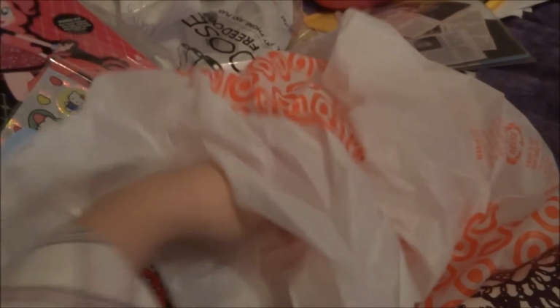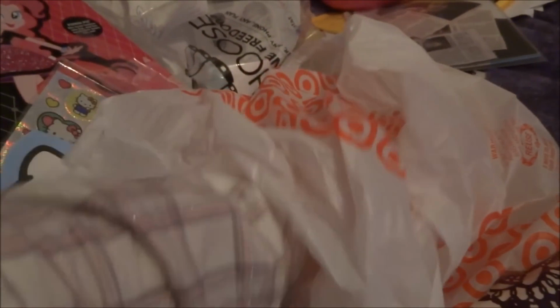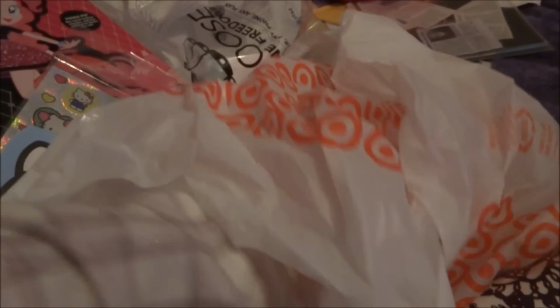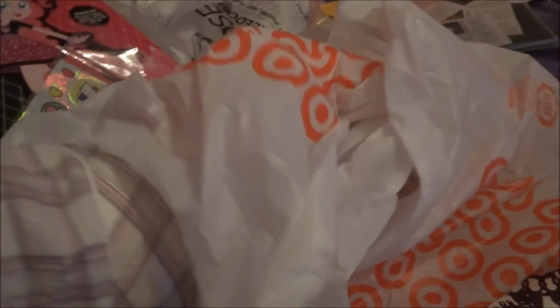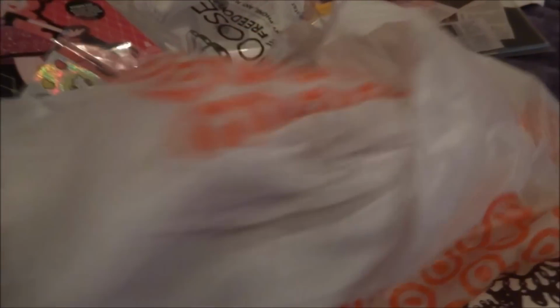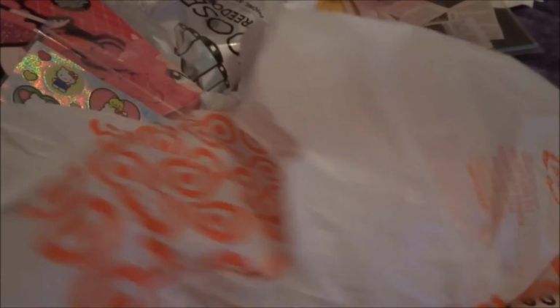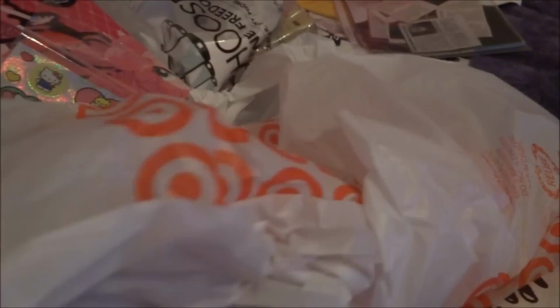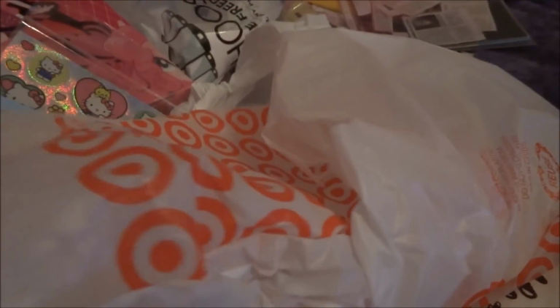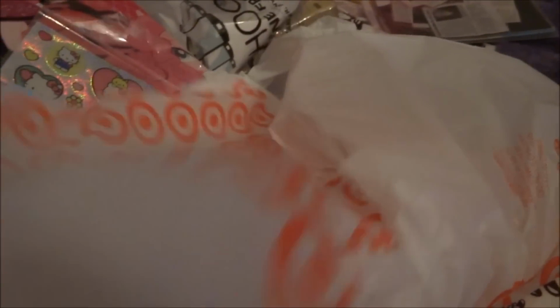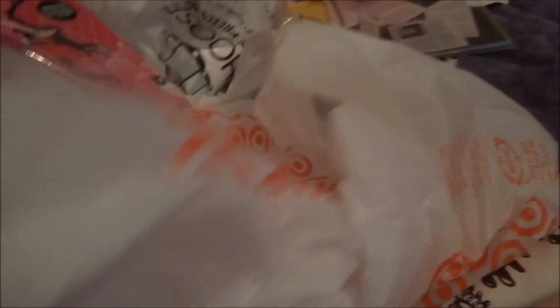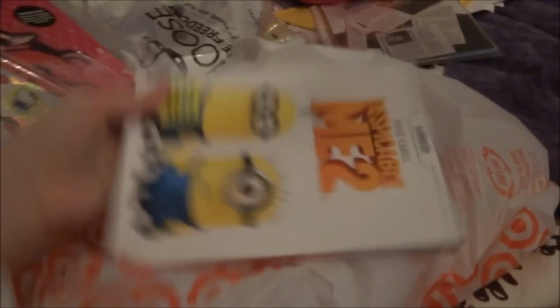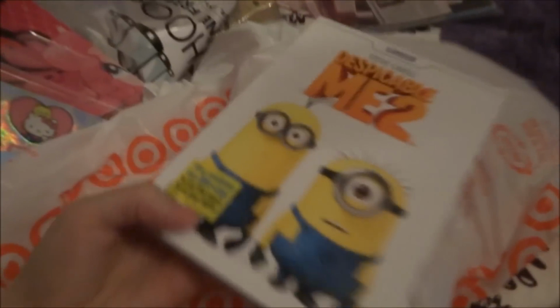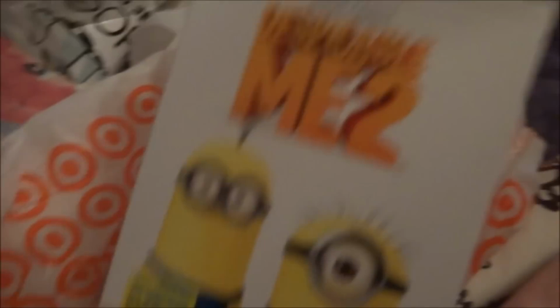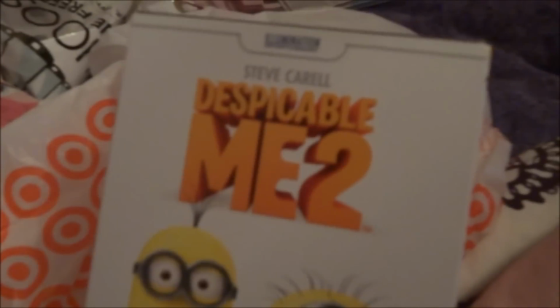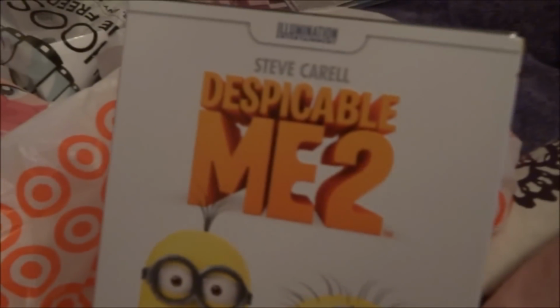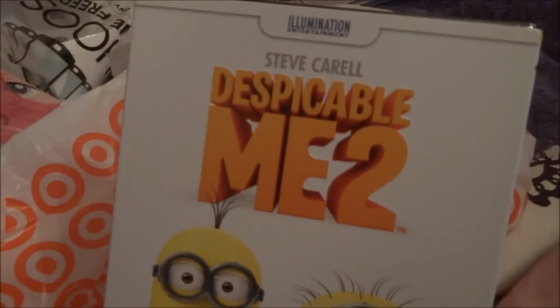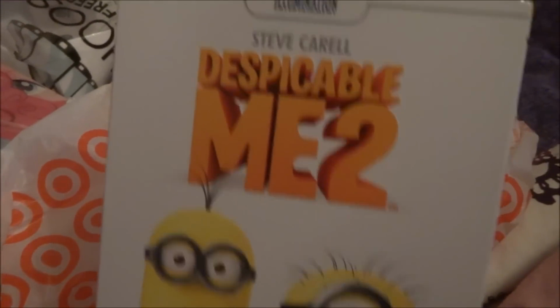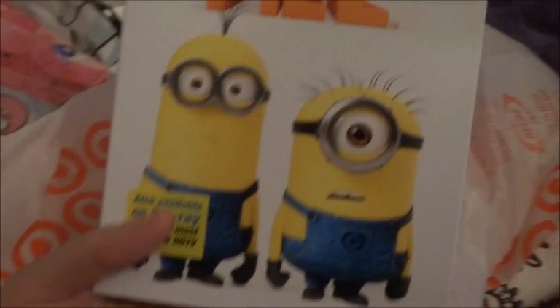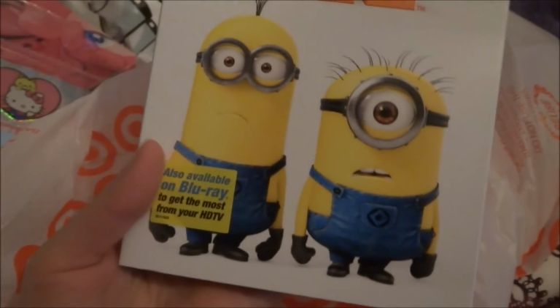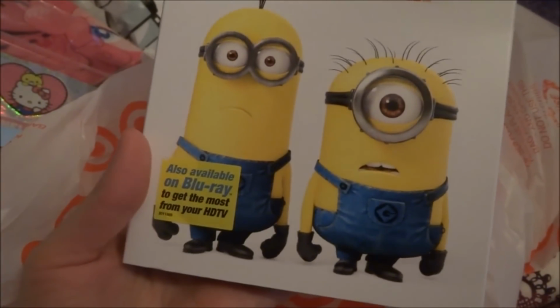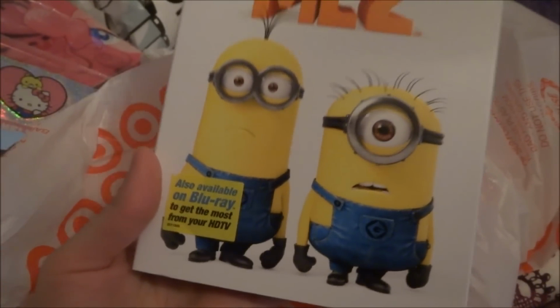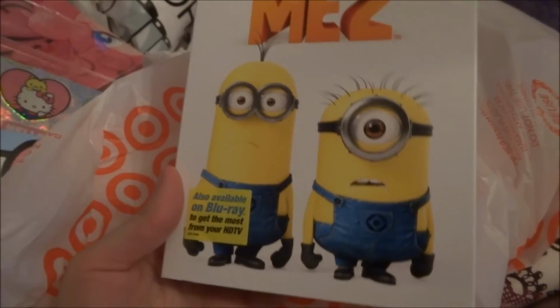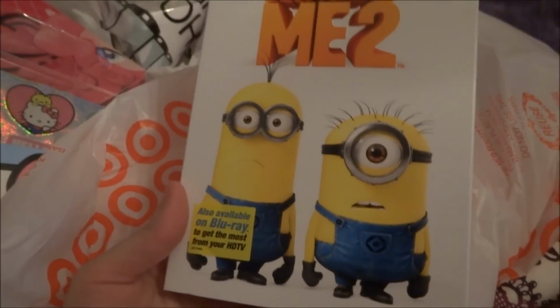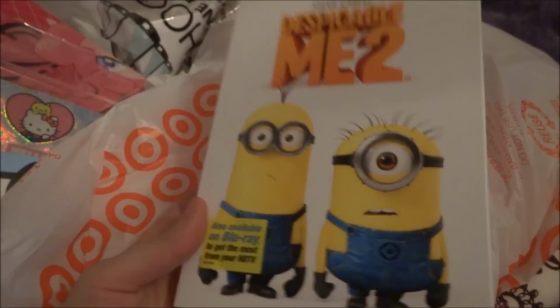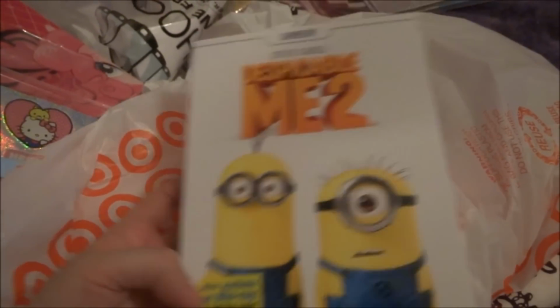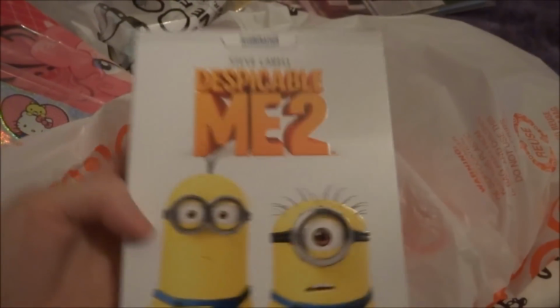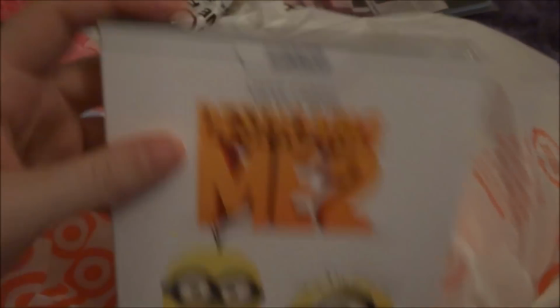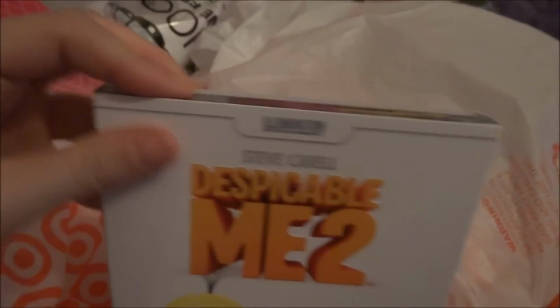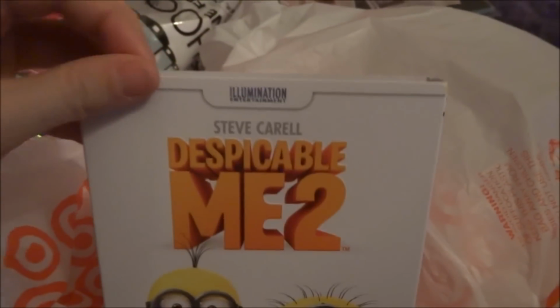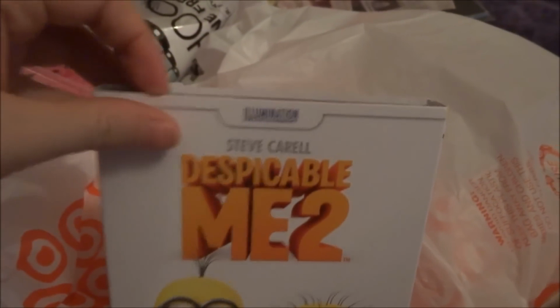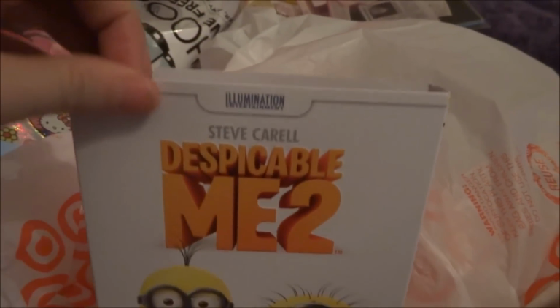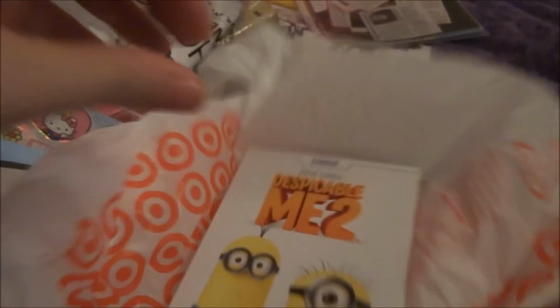The last DVD I got was Despicable Me 2 — this was $10 as well, and it has a slip cover.